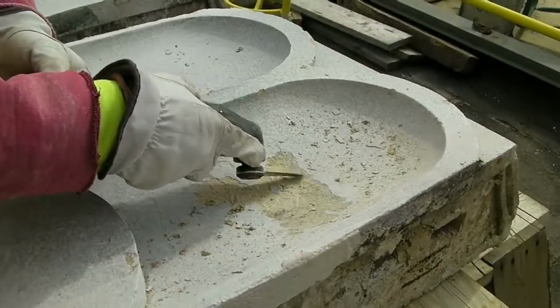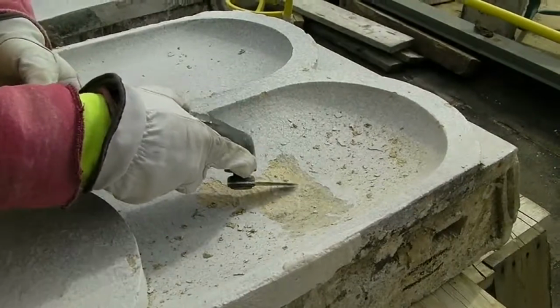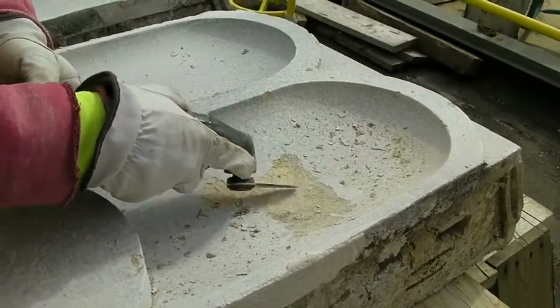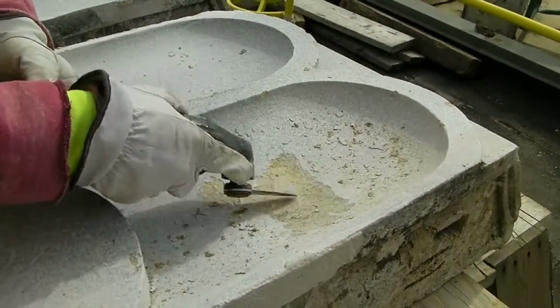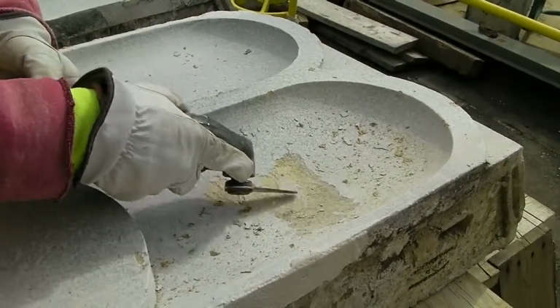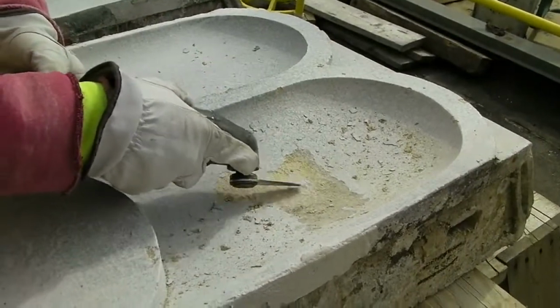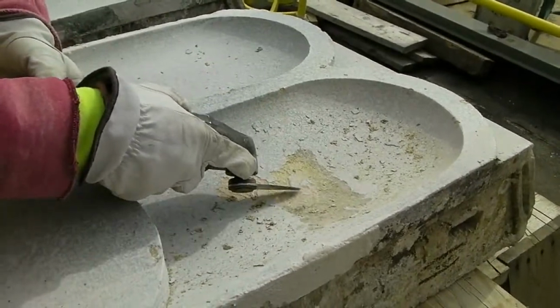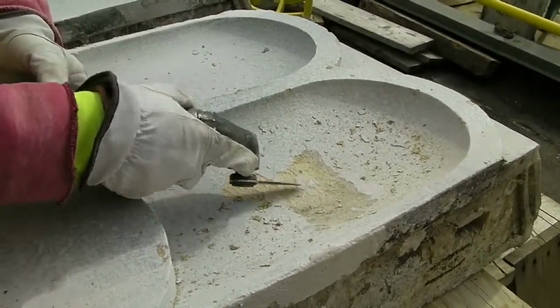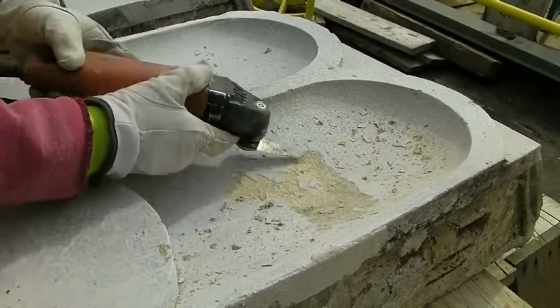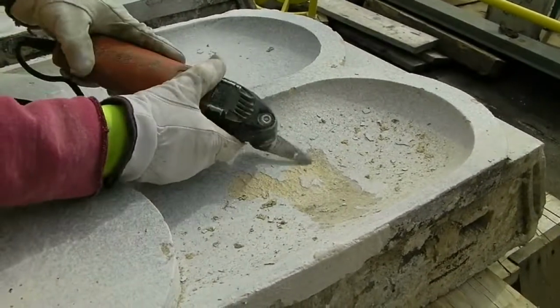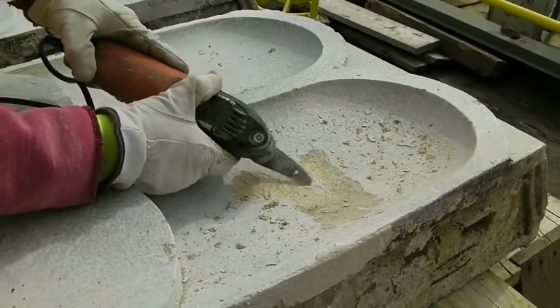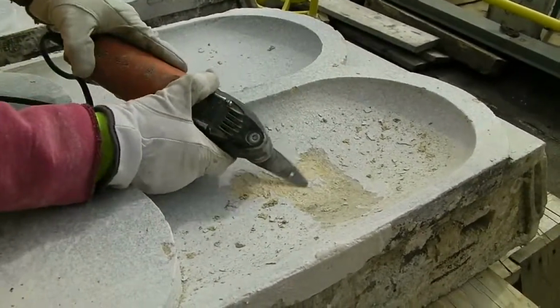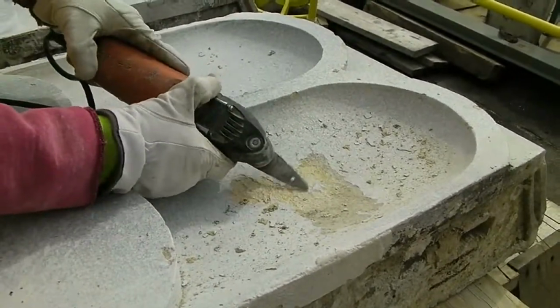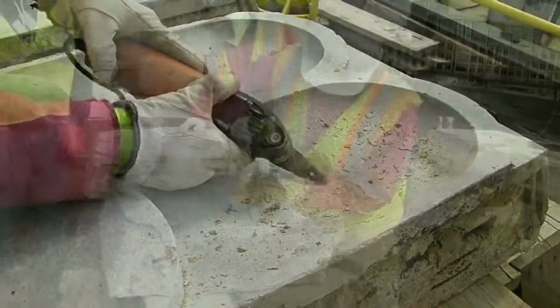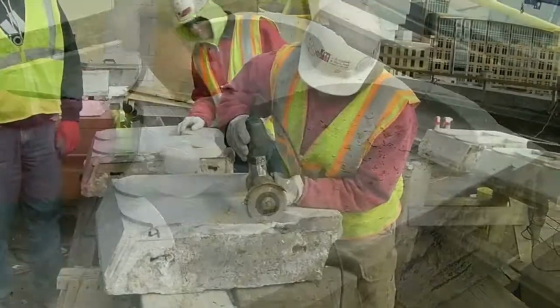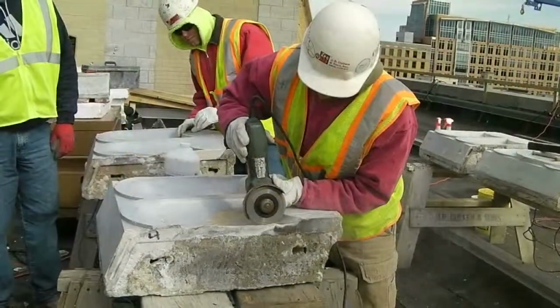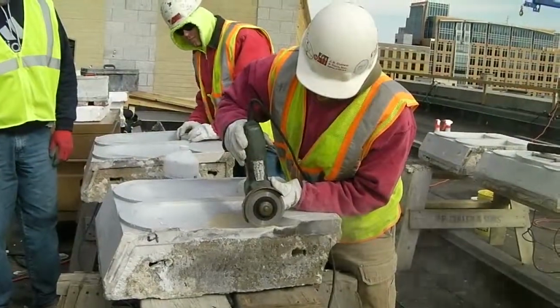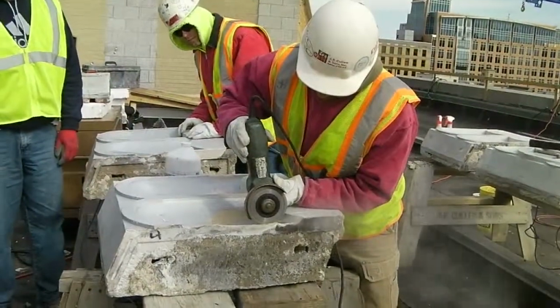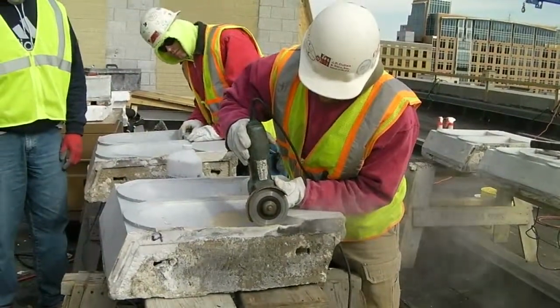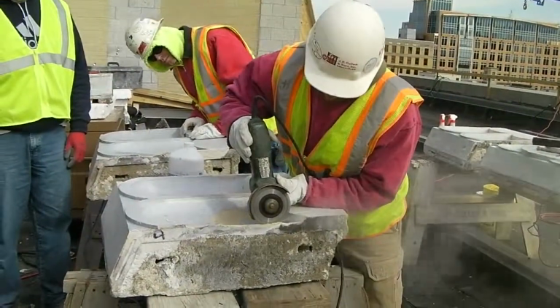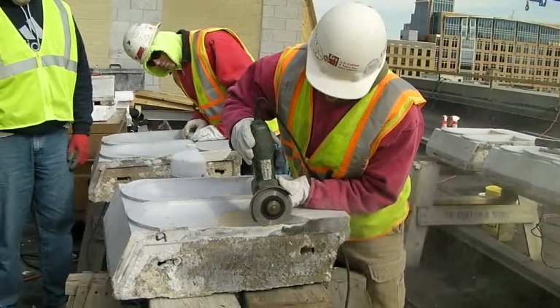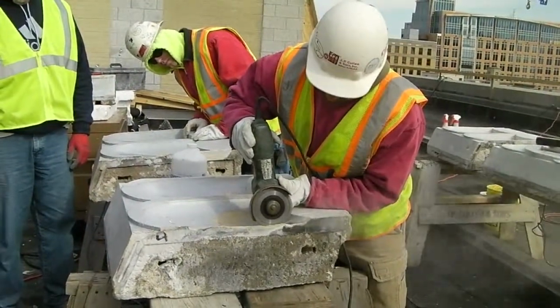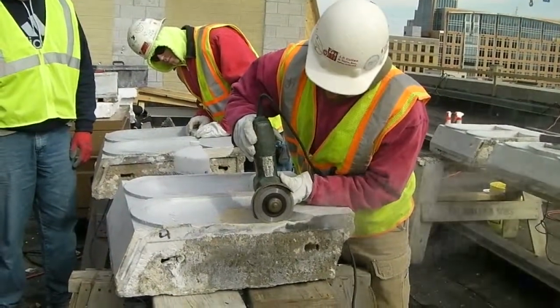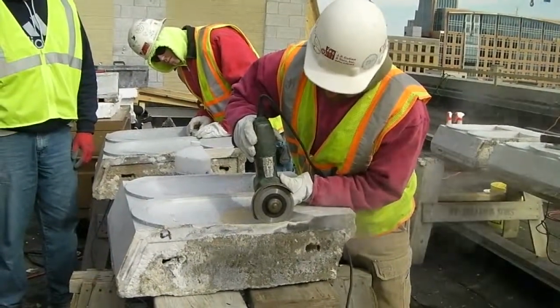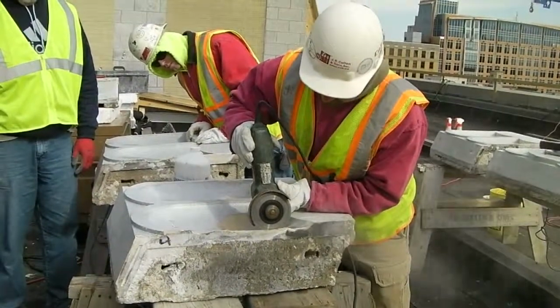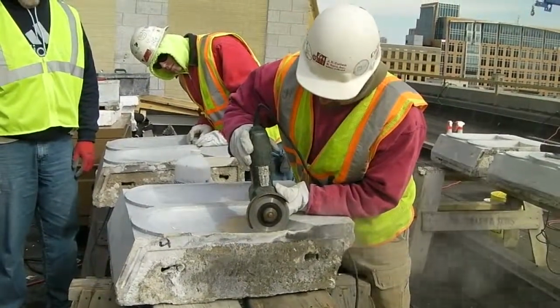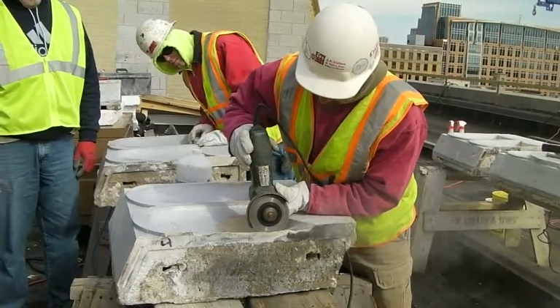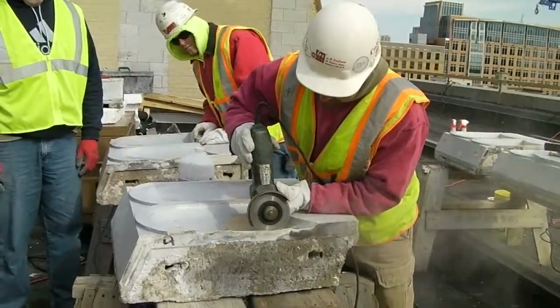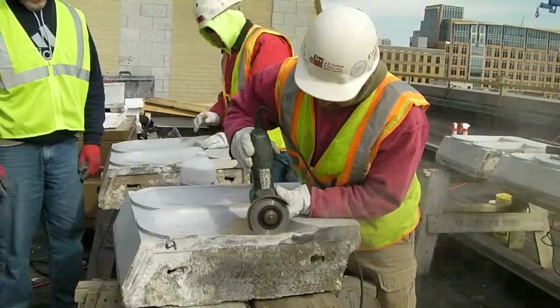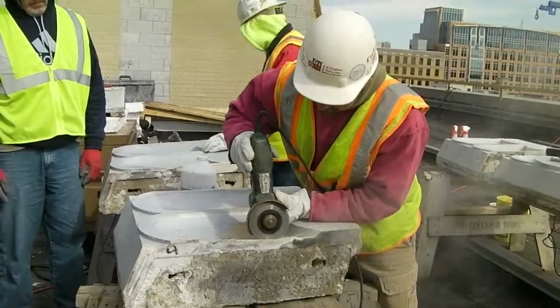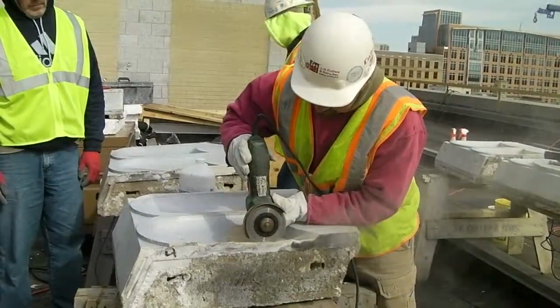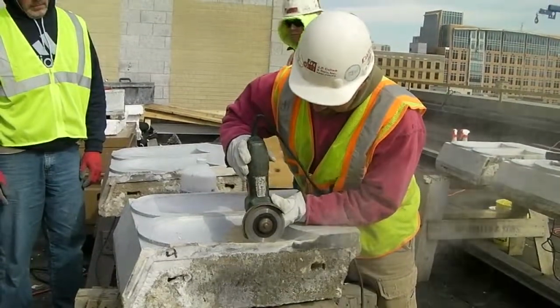The other tool used was a caulking cutter fitted with a caulking cutter blade. An angle grinder was also used to square off the deteriorated portions of the terracotta unit.